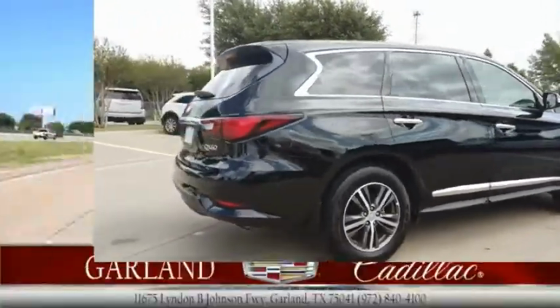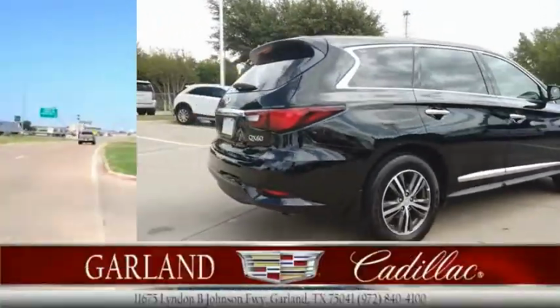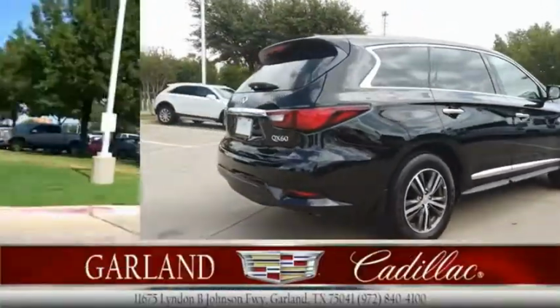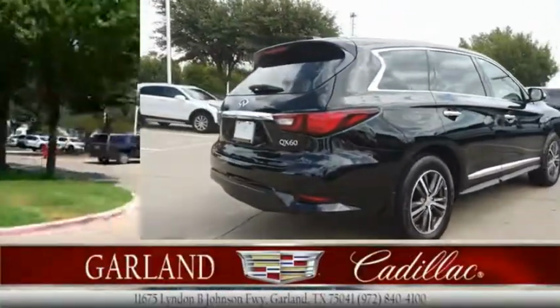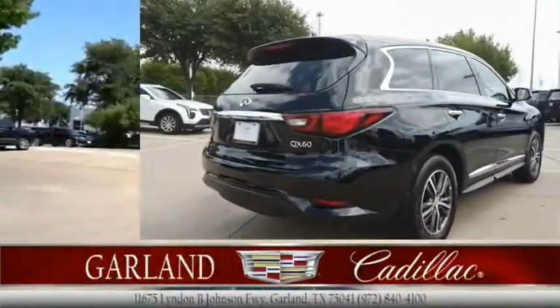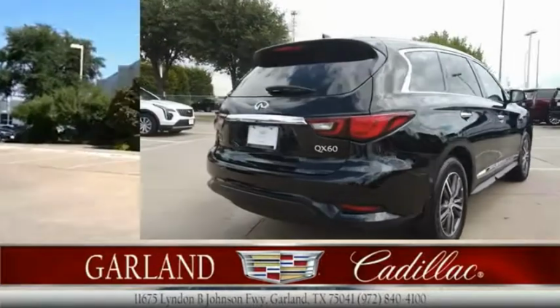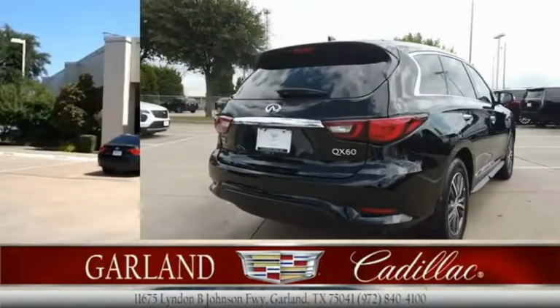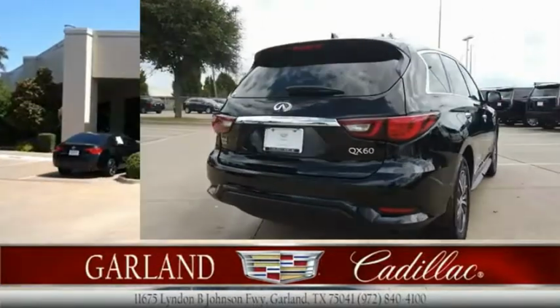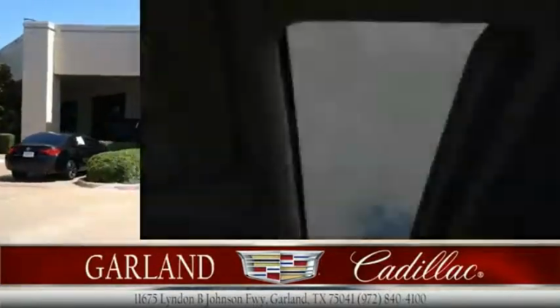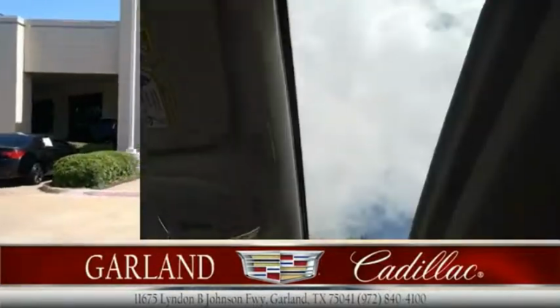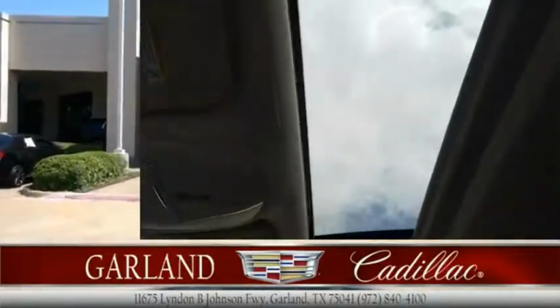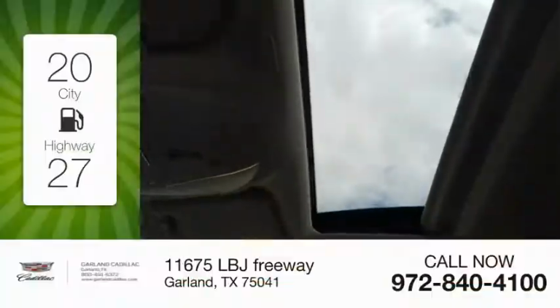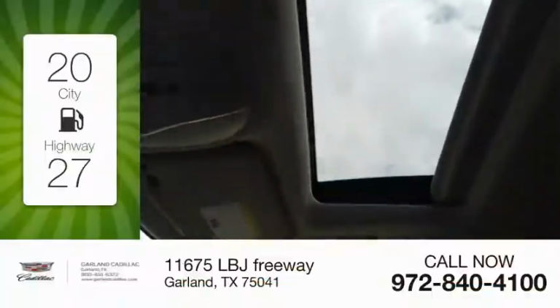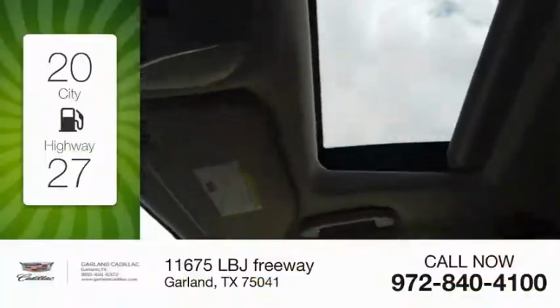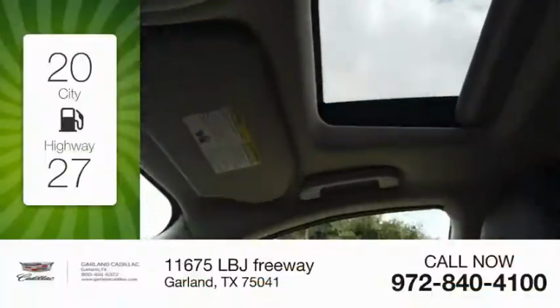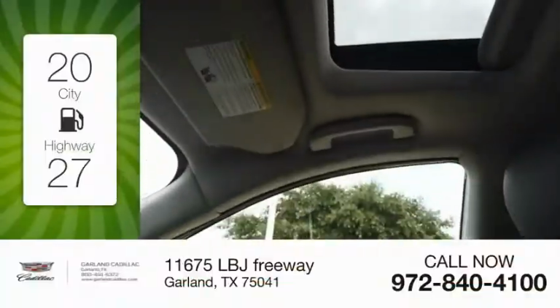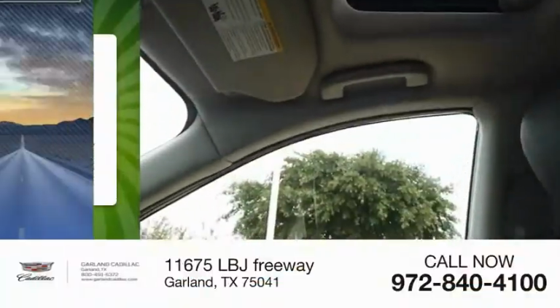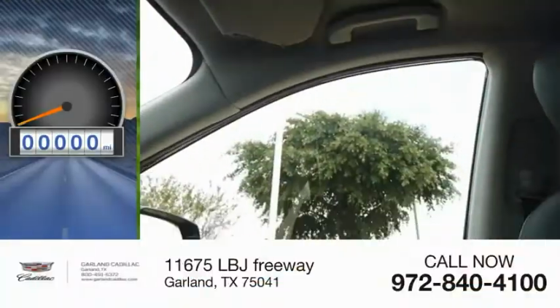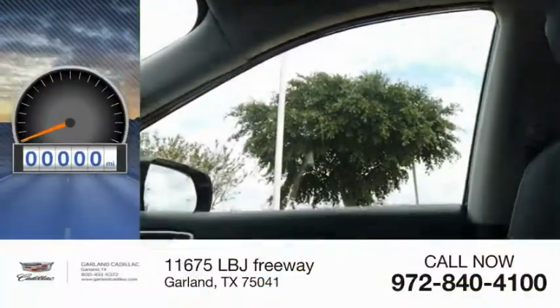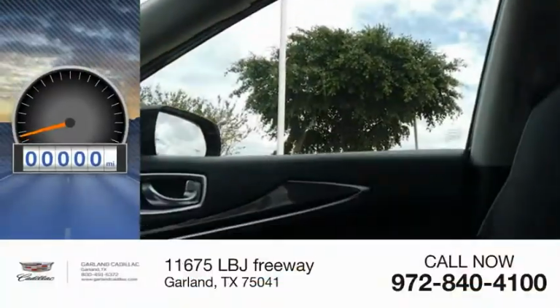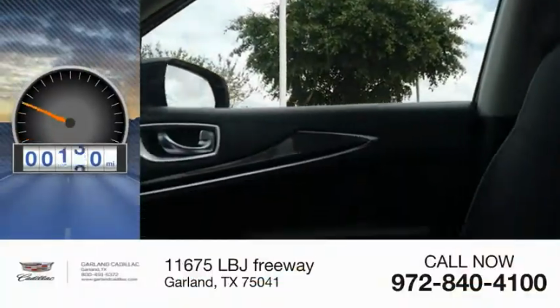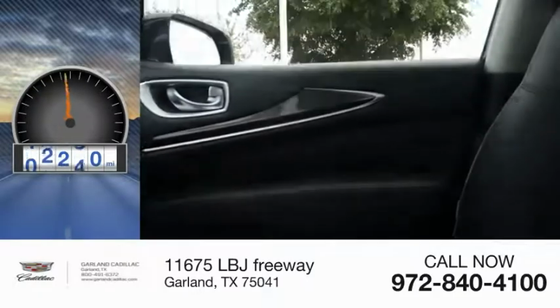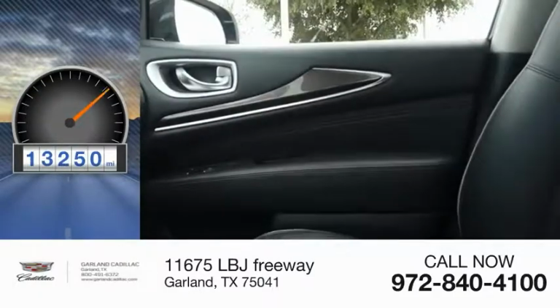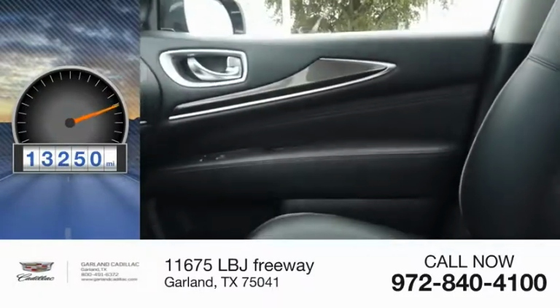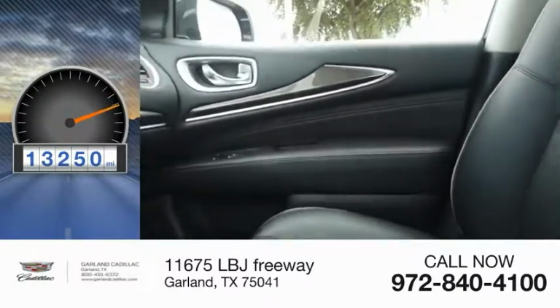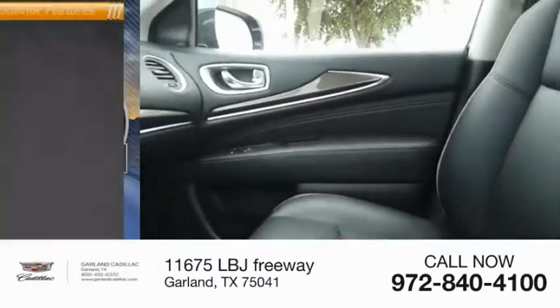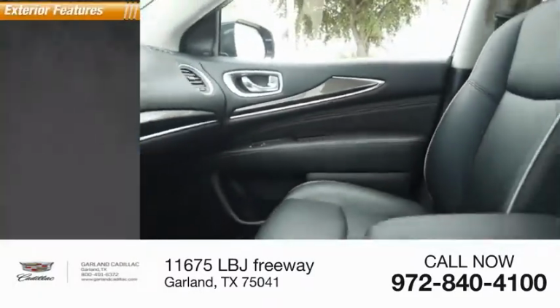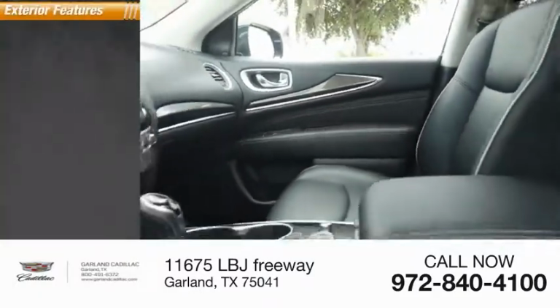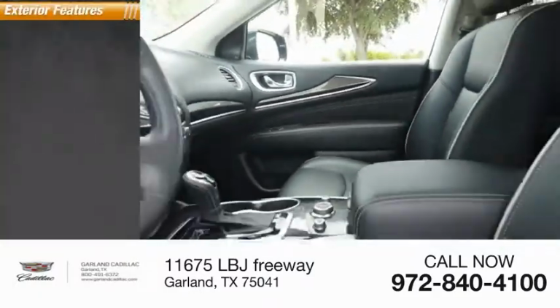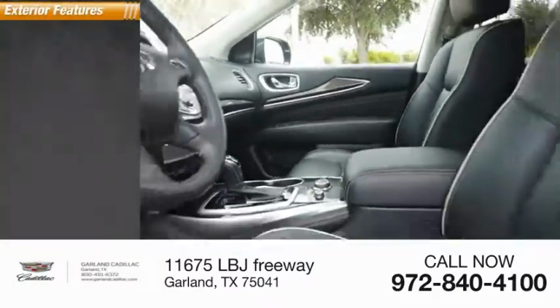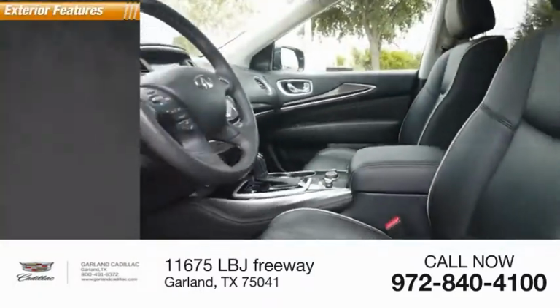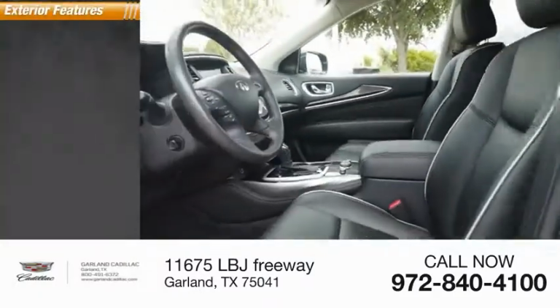Great fuel efficiency saves you money by requiring fewer trips to the gas station. This vehicle has less than 15,000 miles. Here are some of this vehicle's great options.